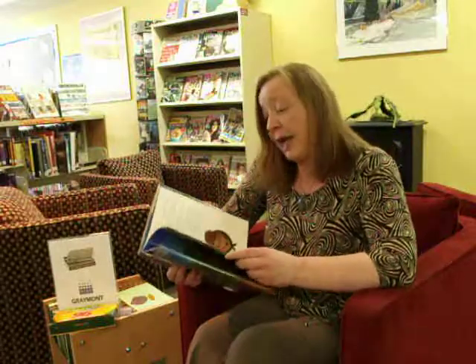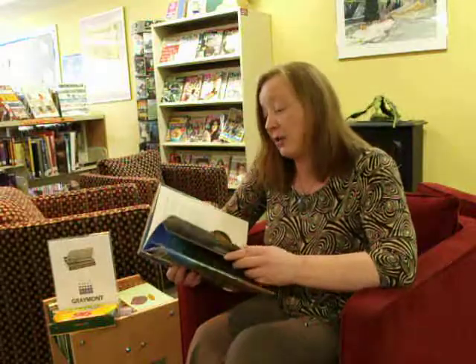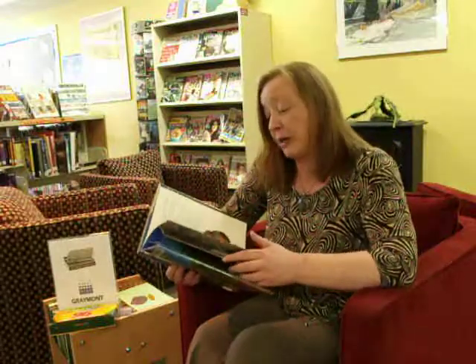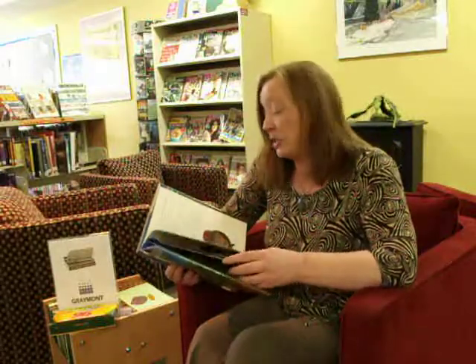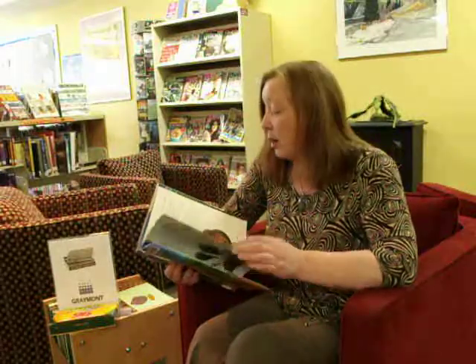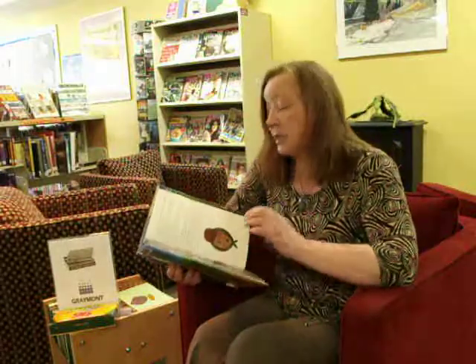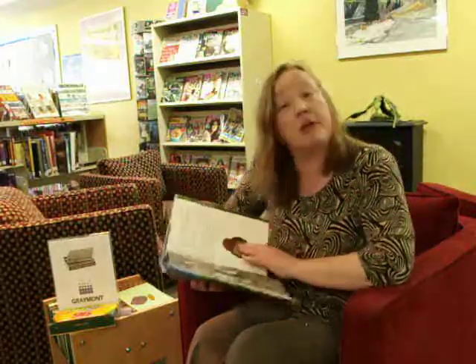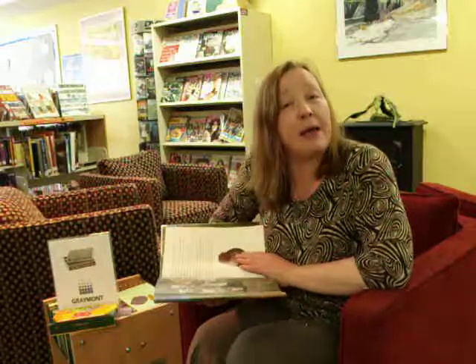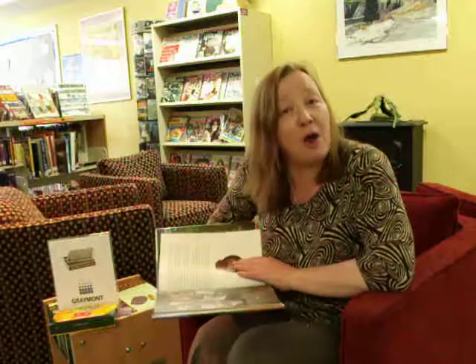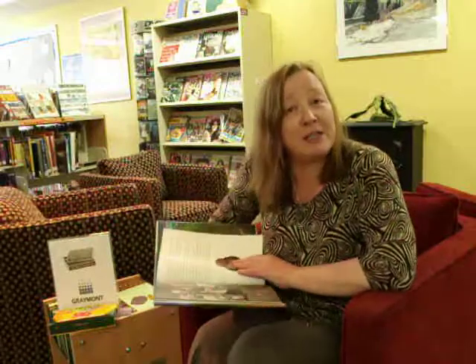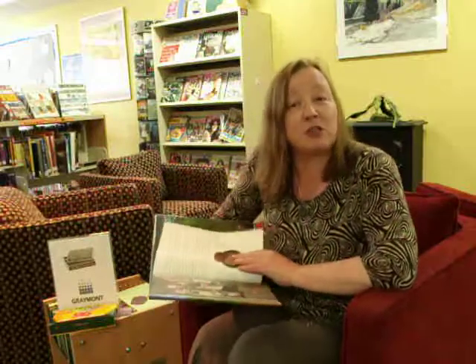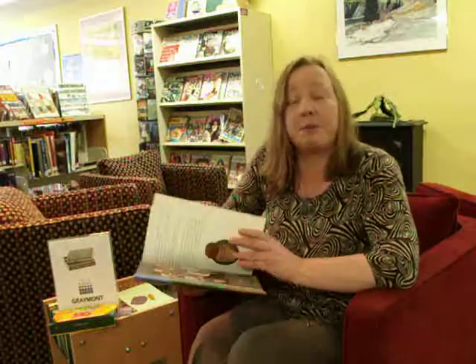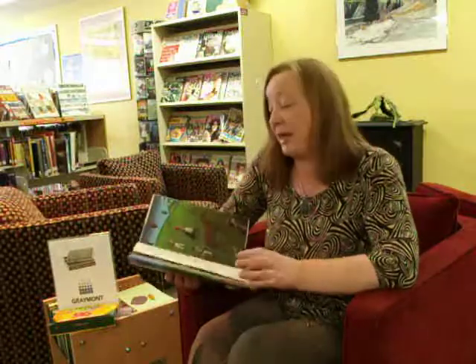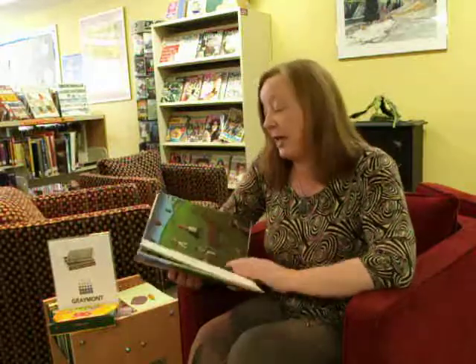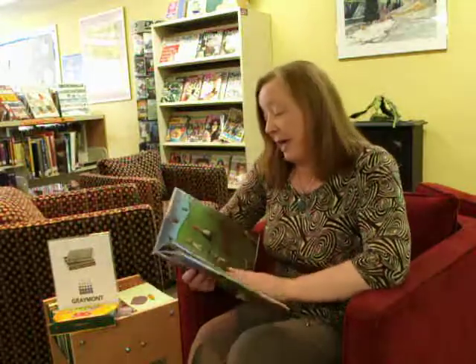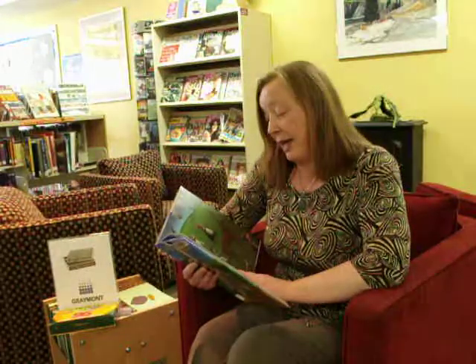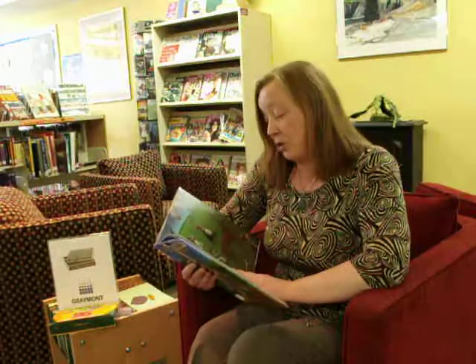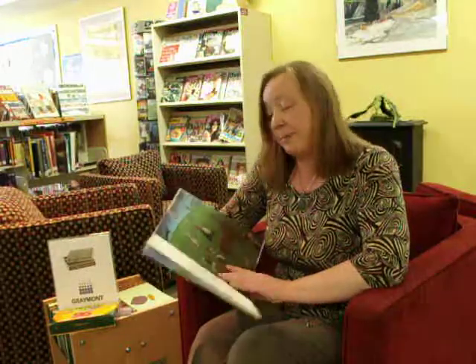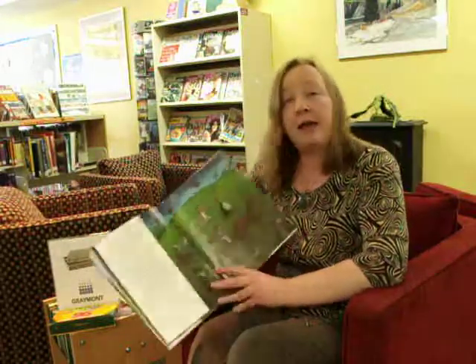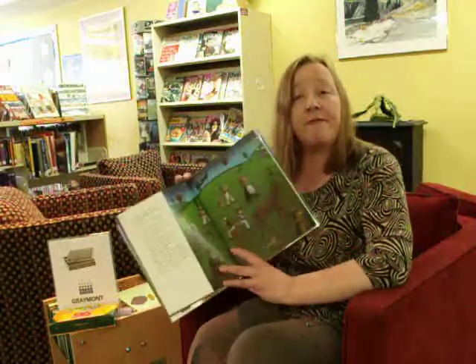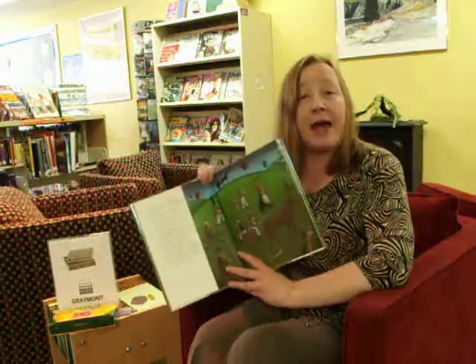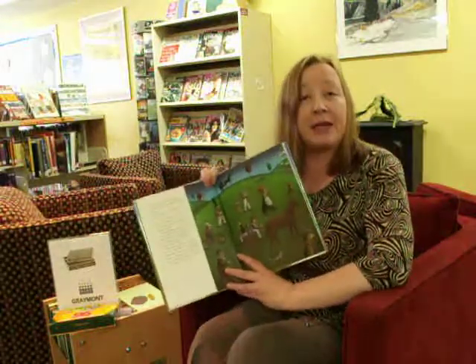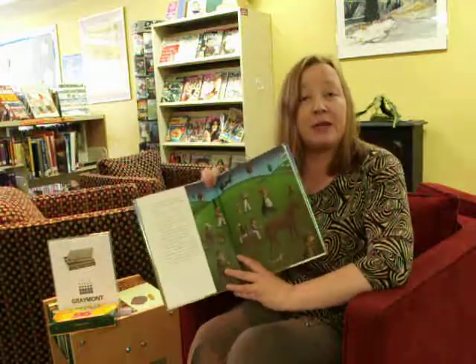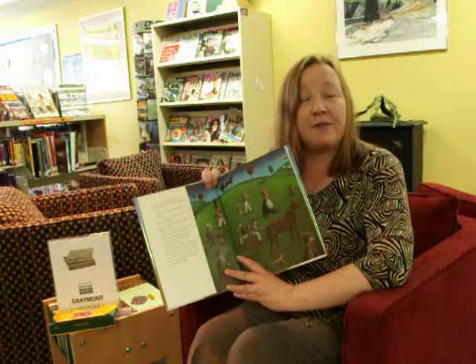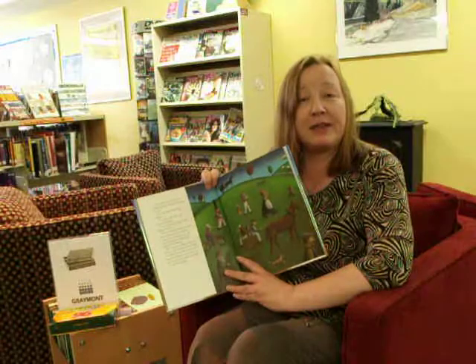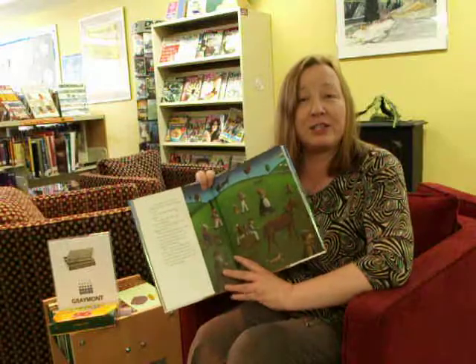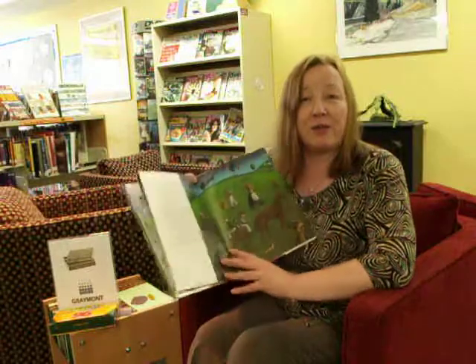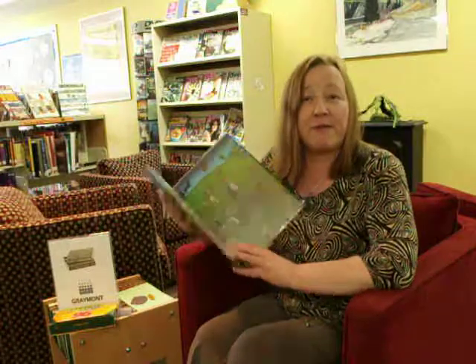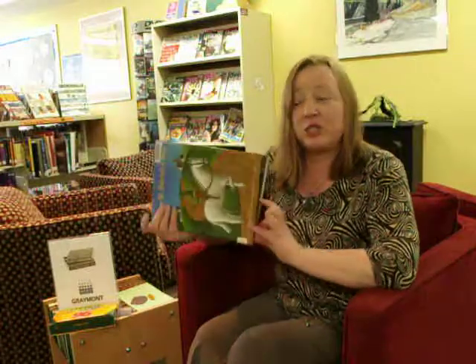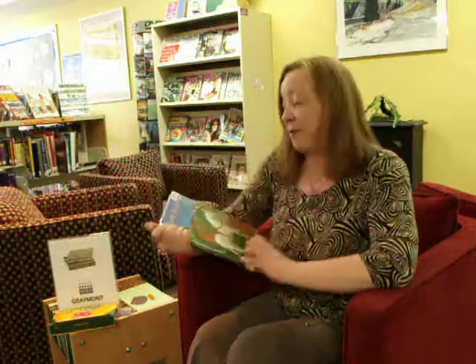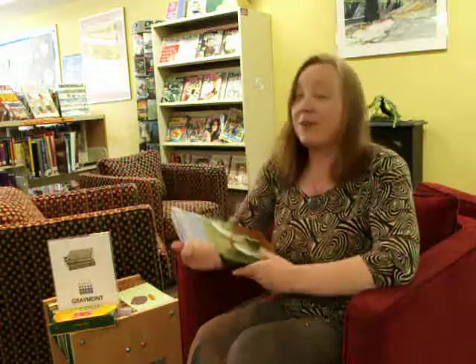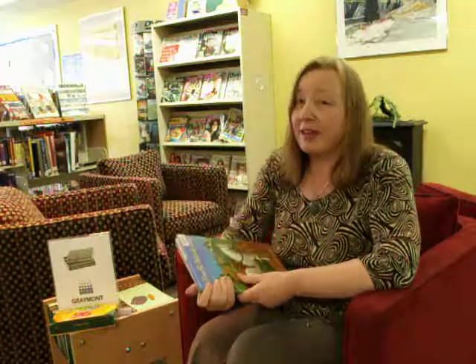And there's going to be shamrocks and there's going to be leprechauns and there's going to be magic and there's going to be a very happy ending to a very engaging story for you to share with your kids.